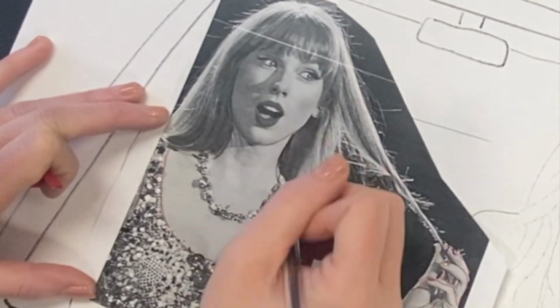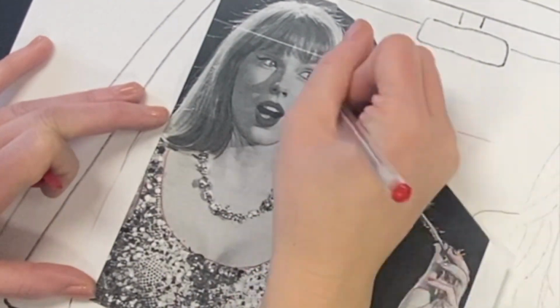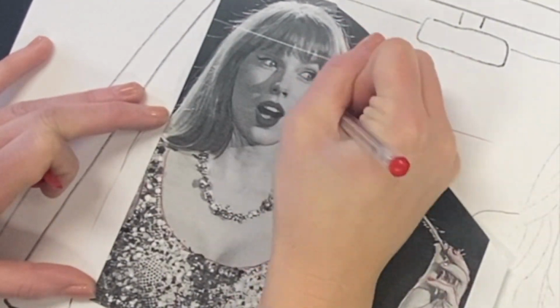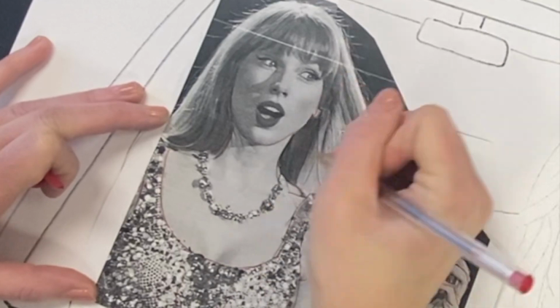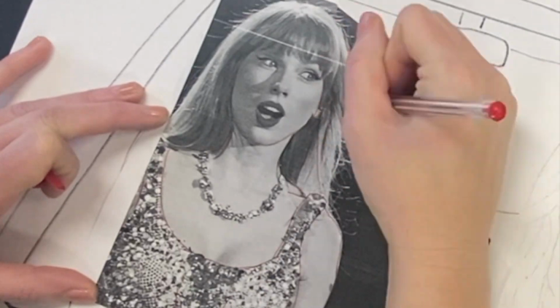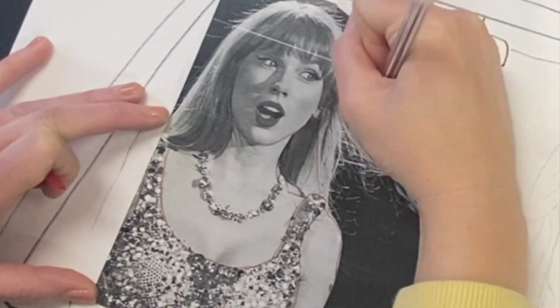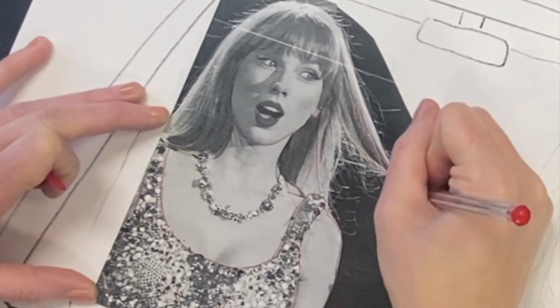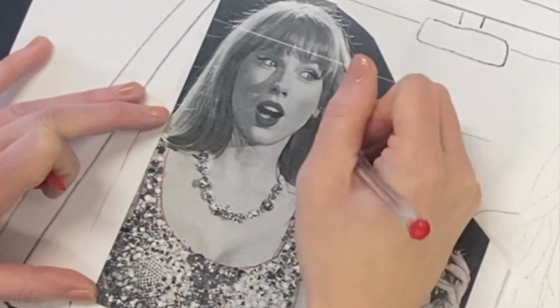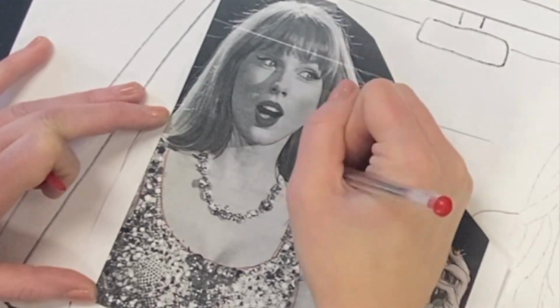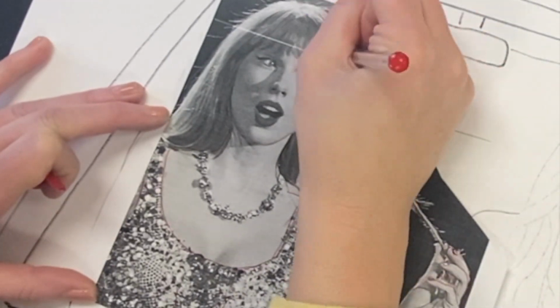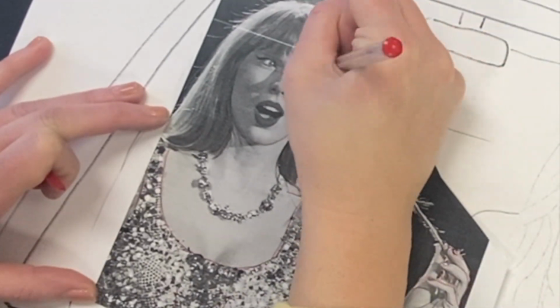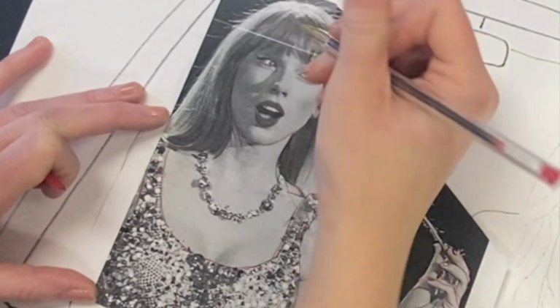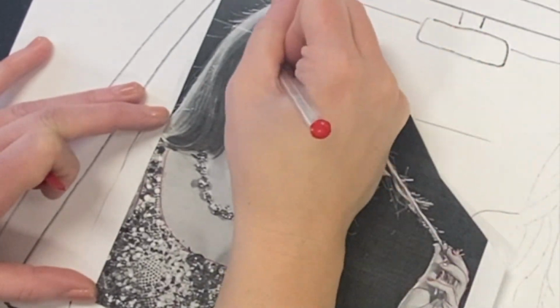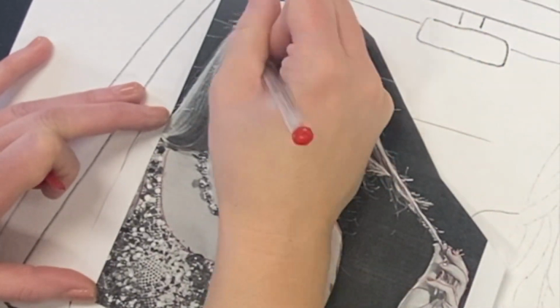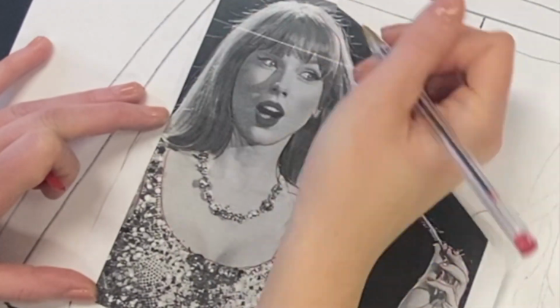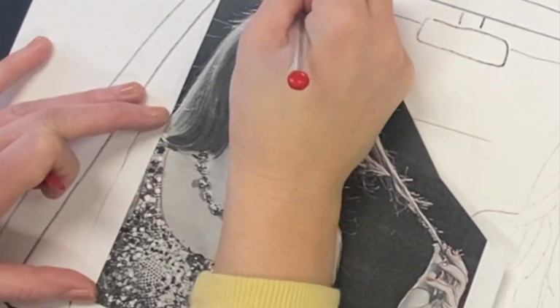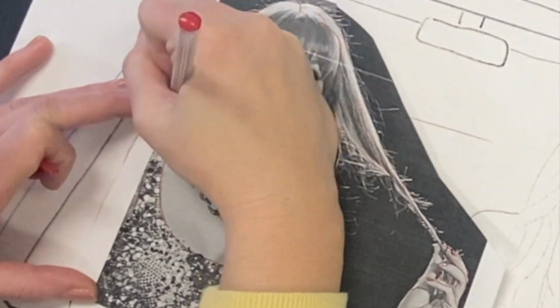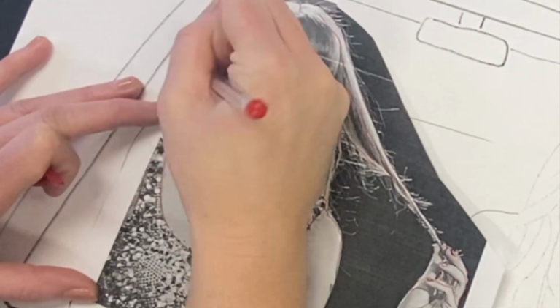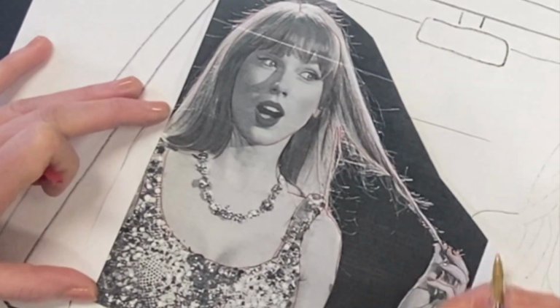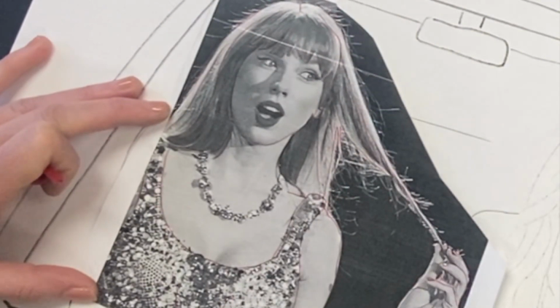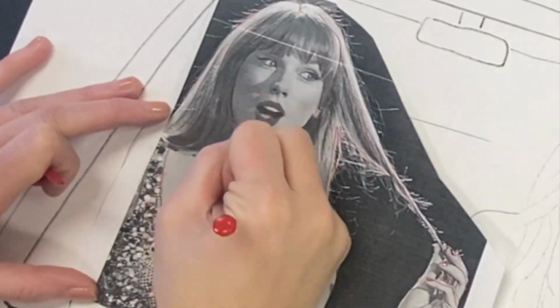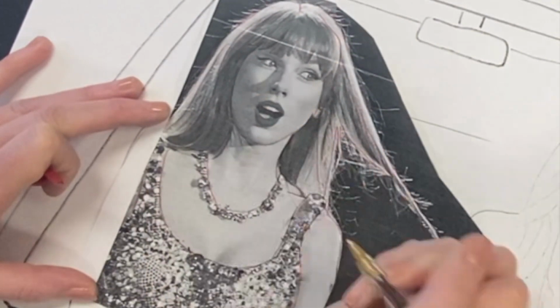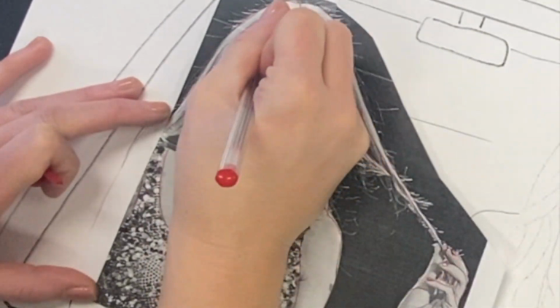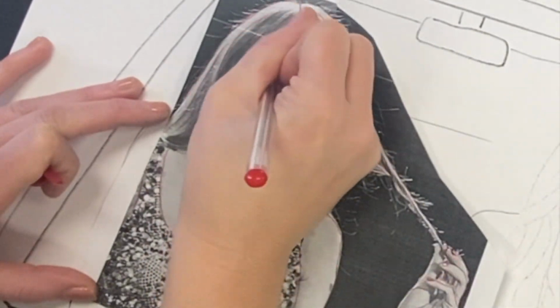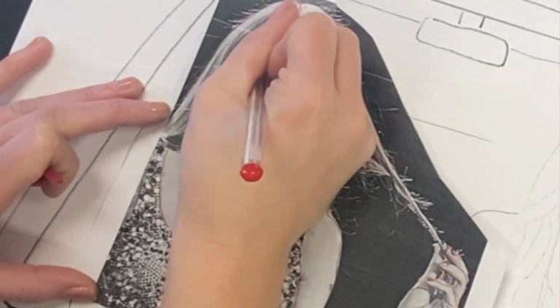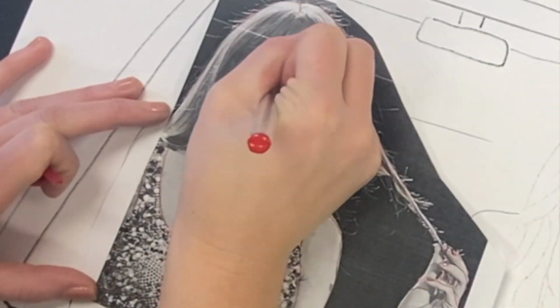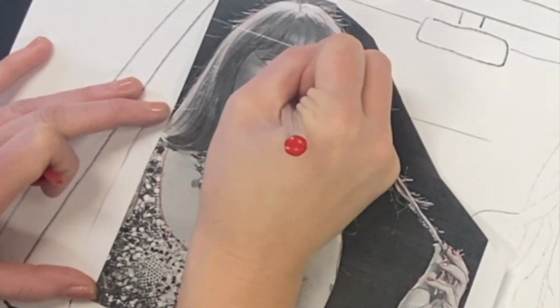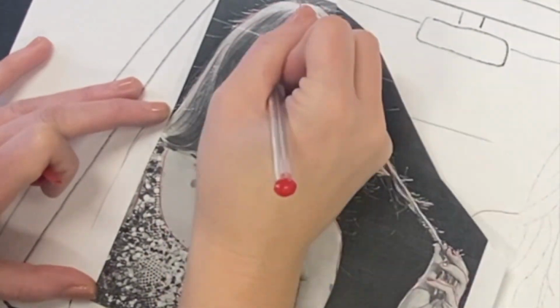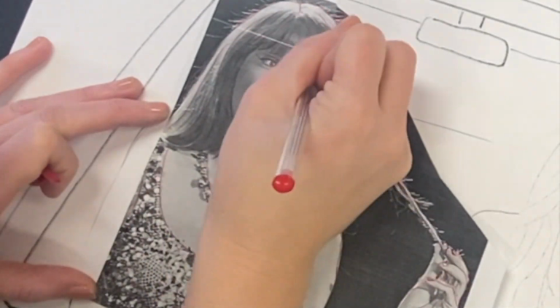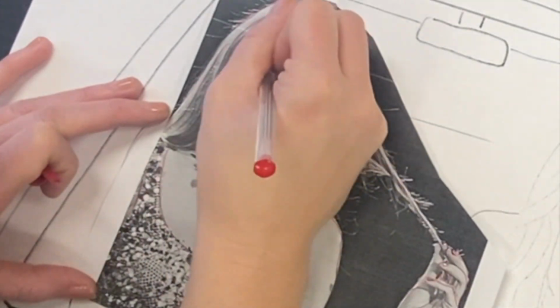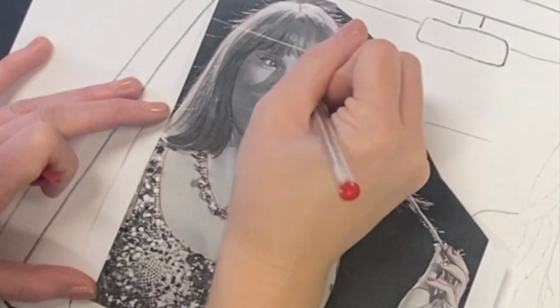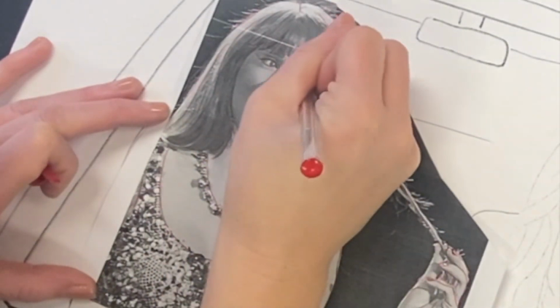Some important traits of Taylor Swift are her cat eyes and her hair that she's going to be holding with her hand, and I want to make sure that I get all those shapes done really well. So go slowly and carefully.